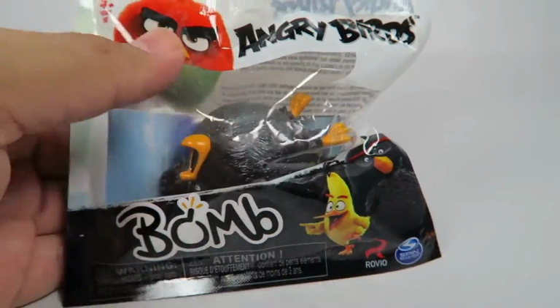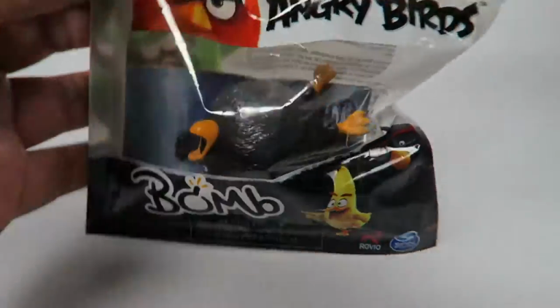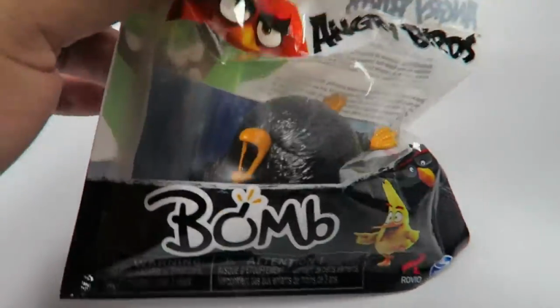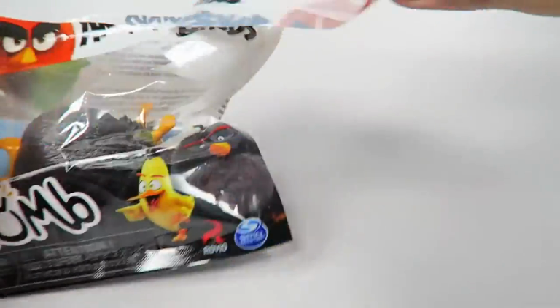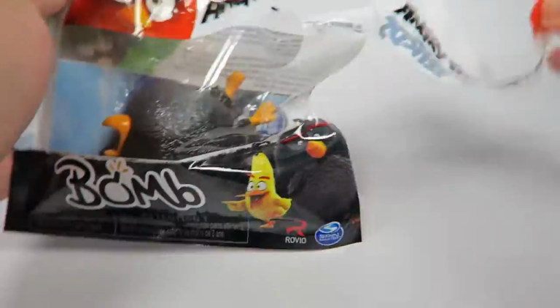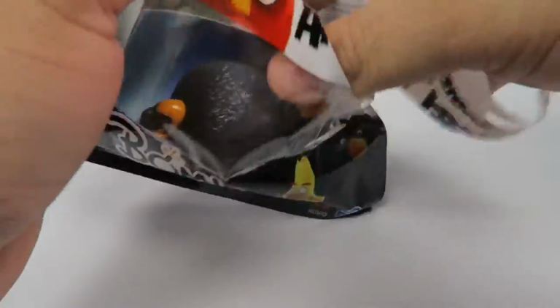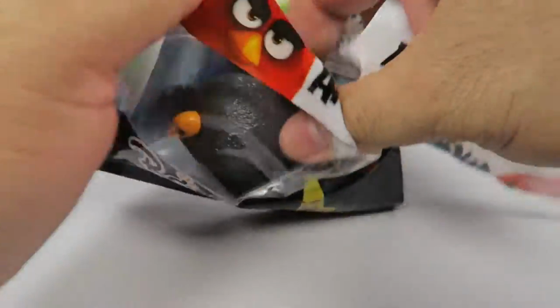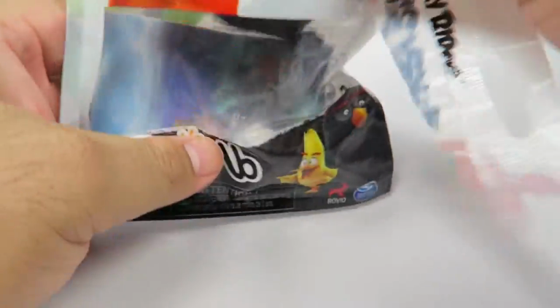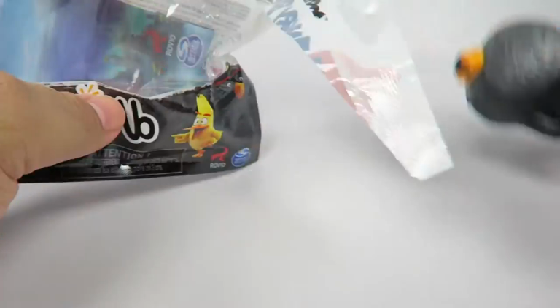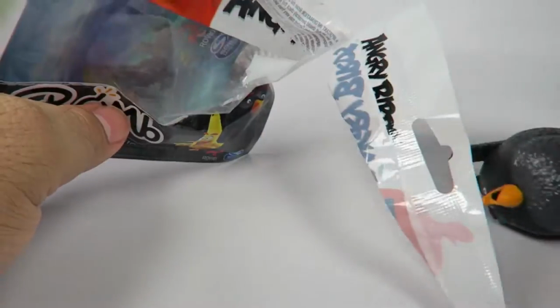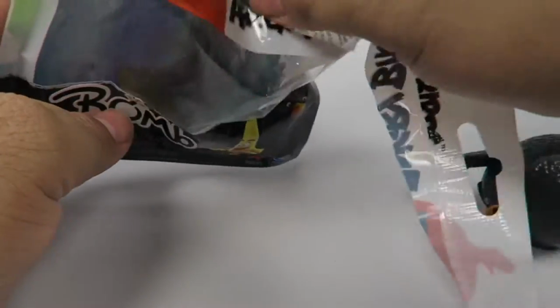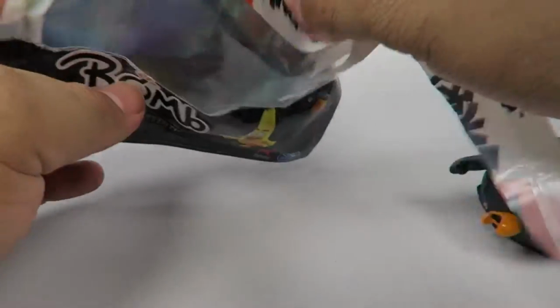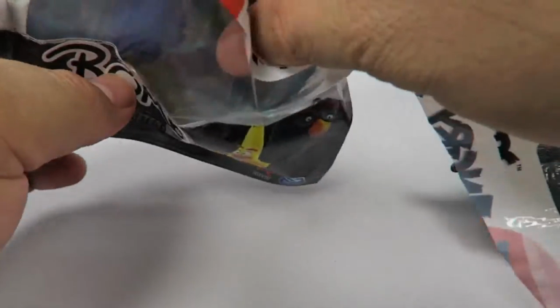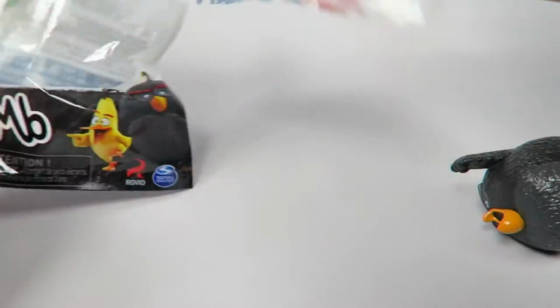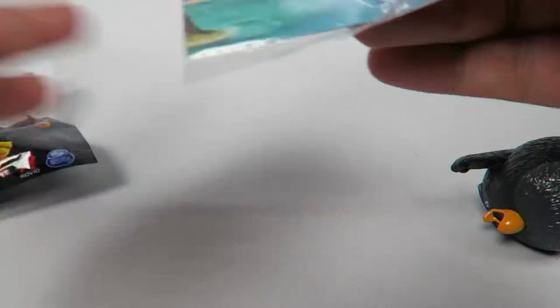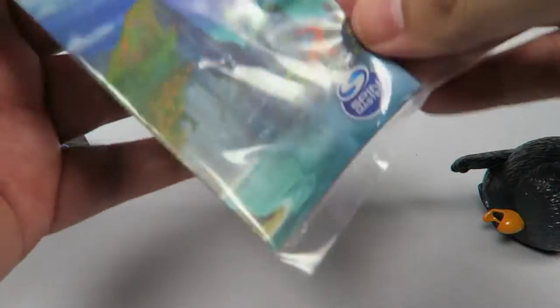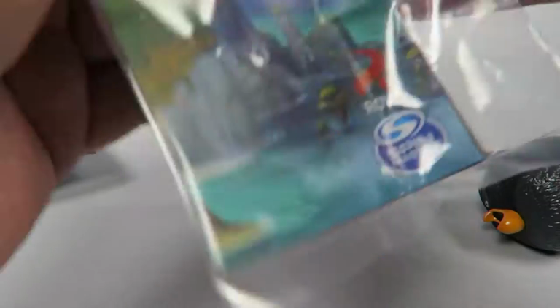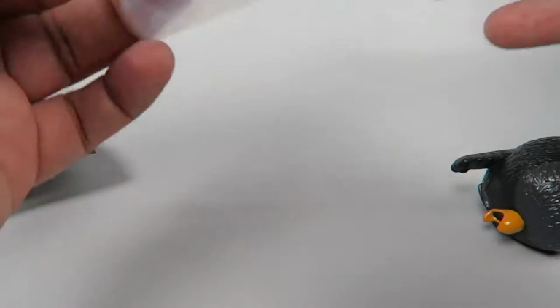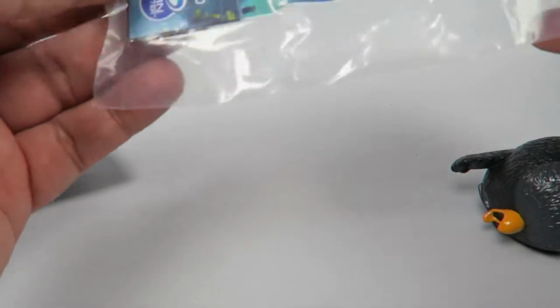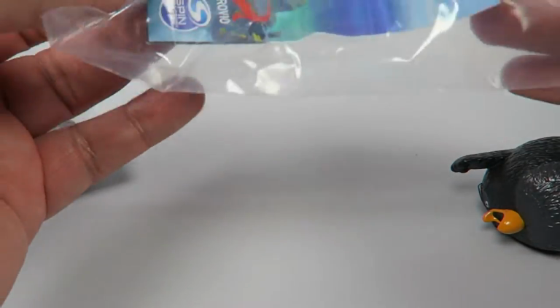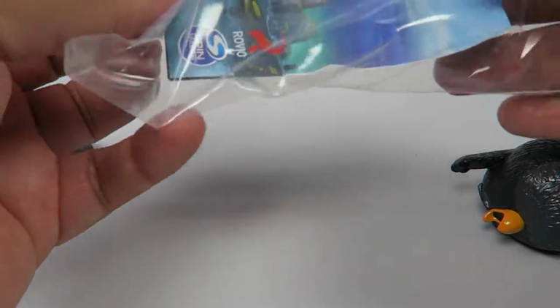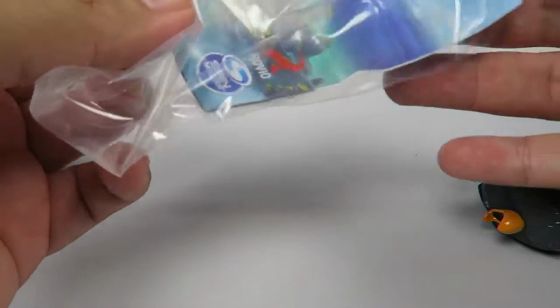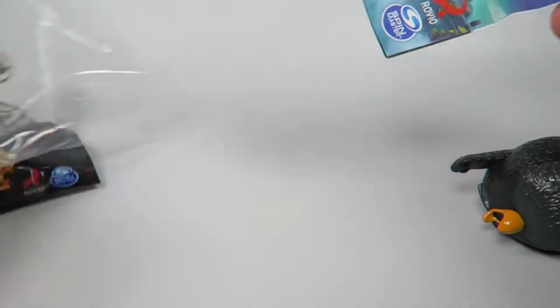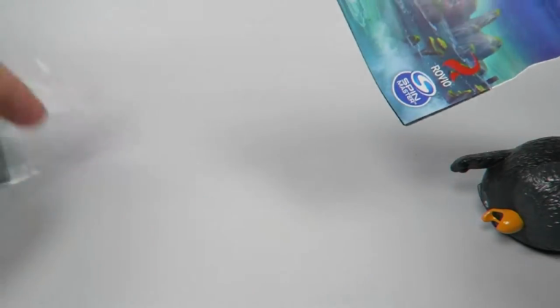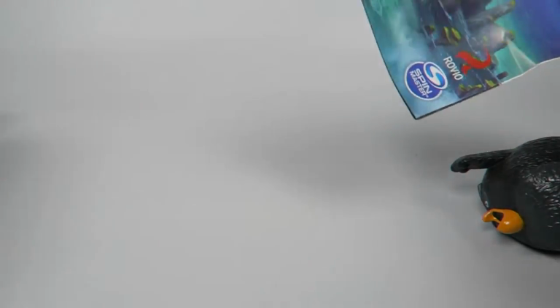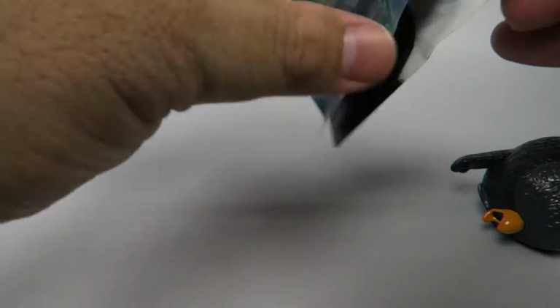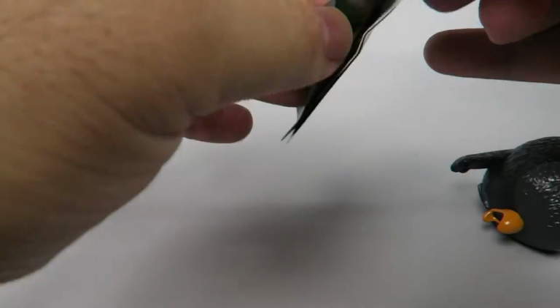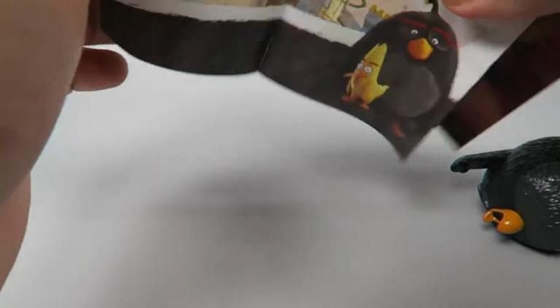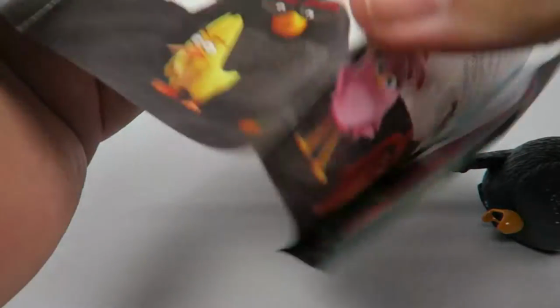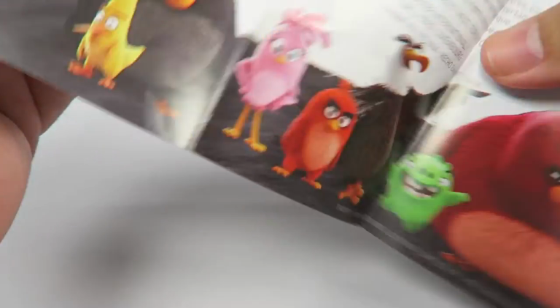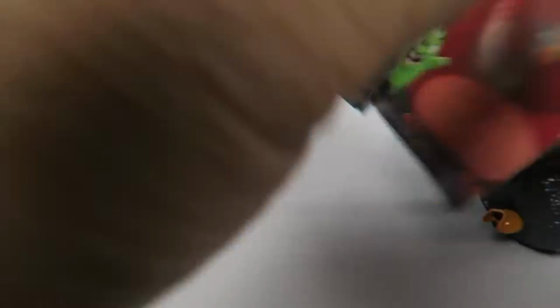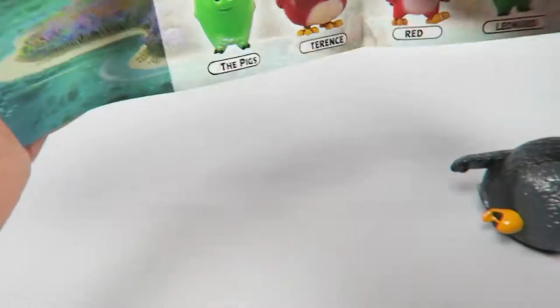I finally found these. I don't know if they released them all at the same time, or just a certain amount — first set of six and then the next. But these finally showed up in my store.